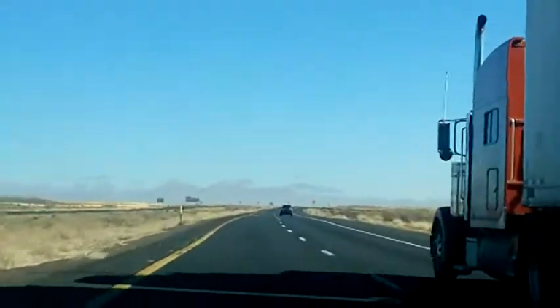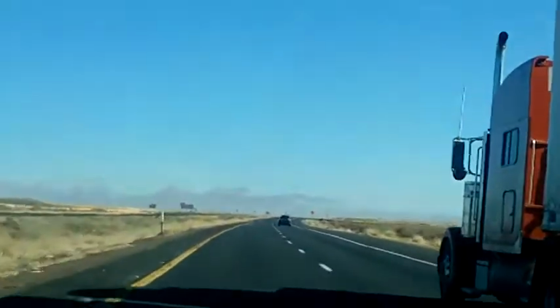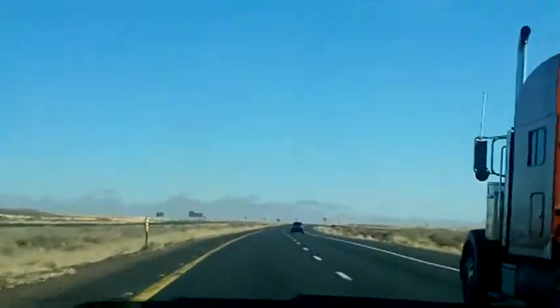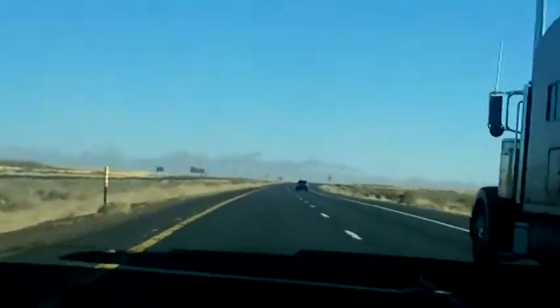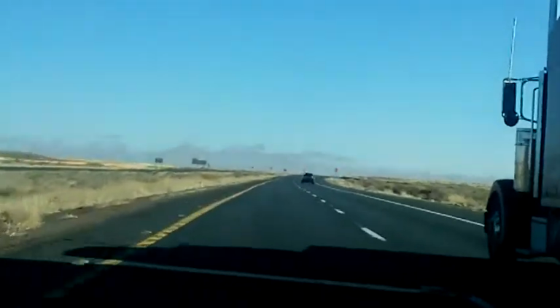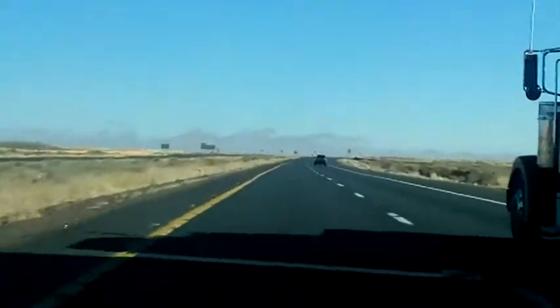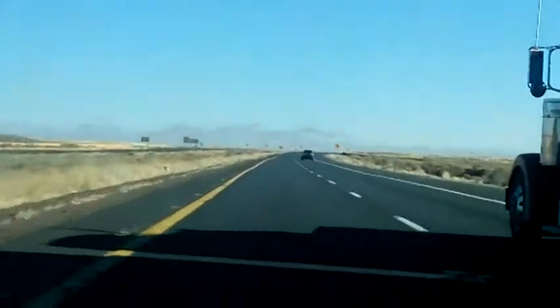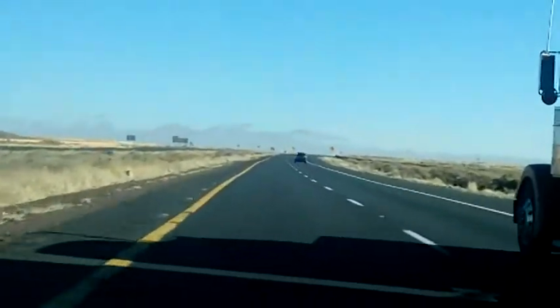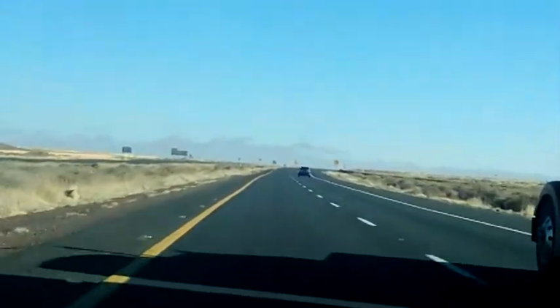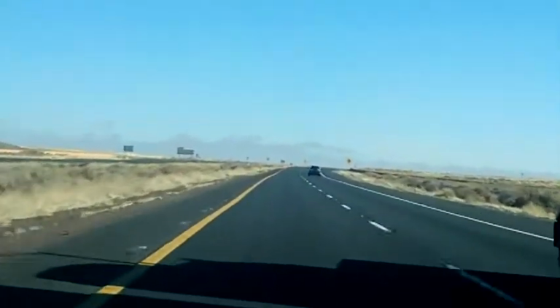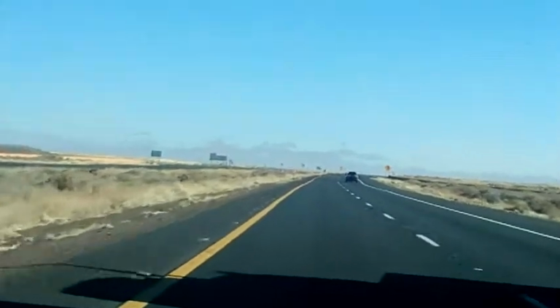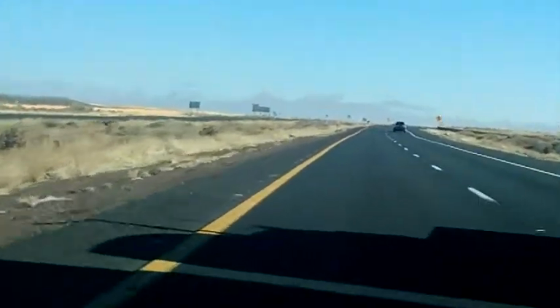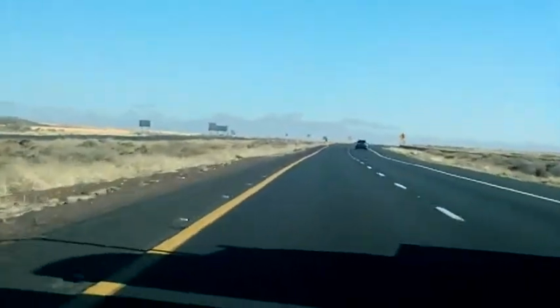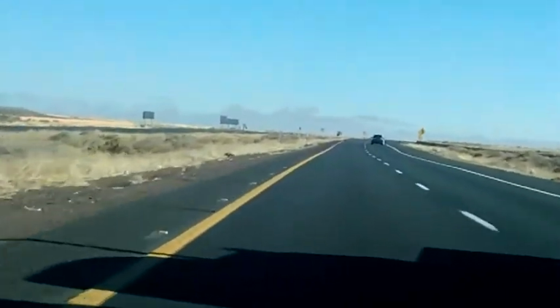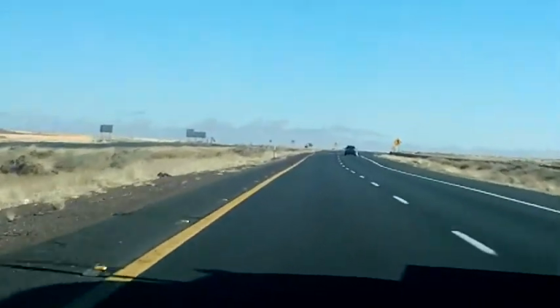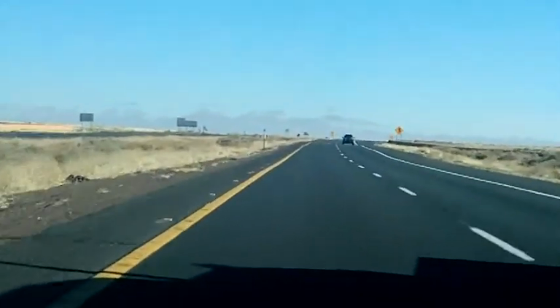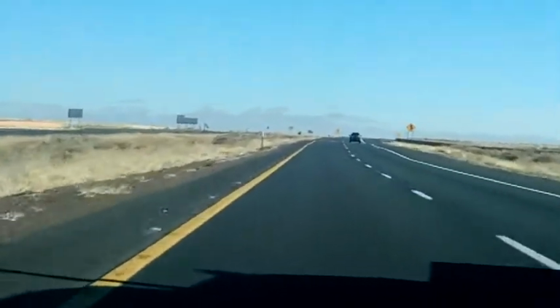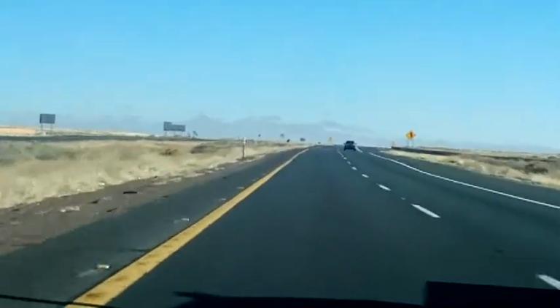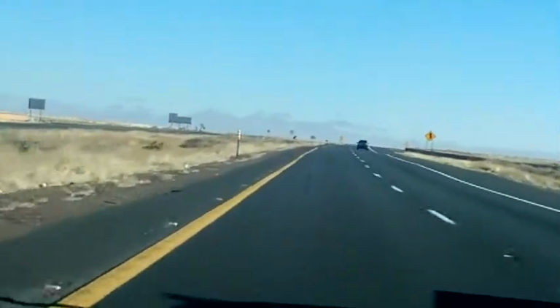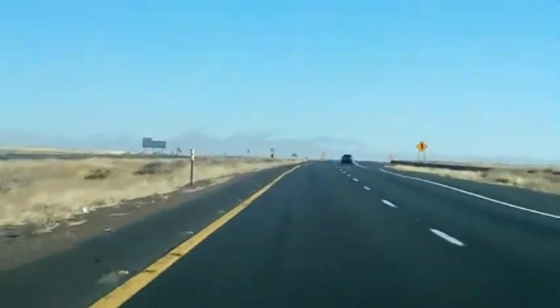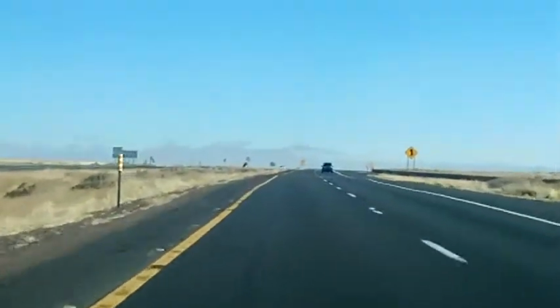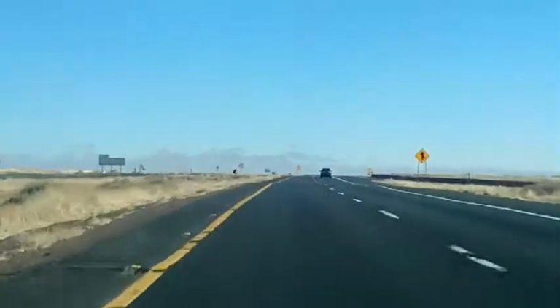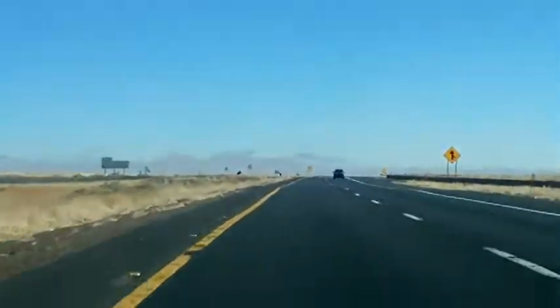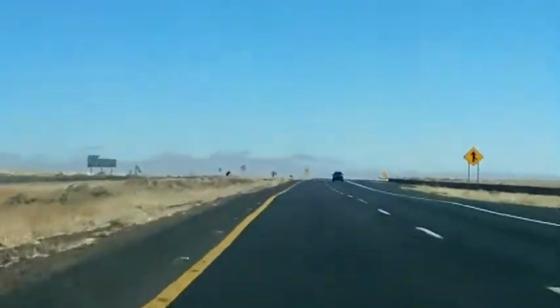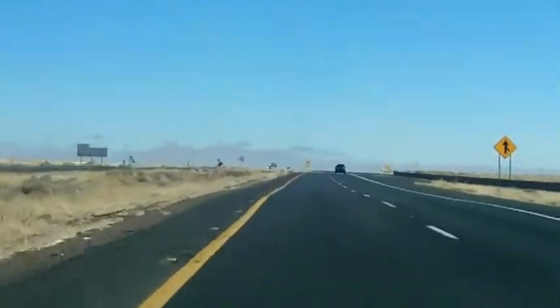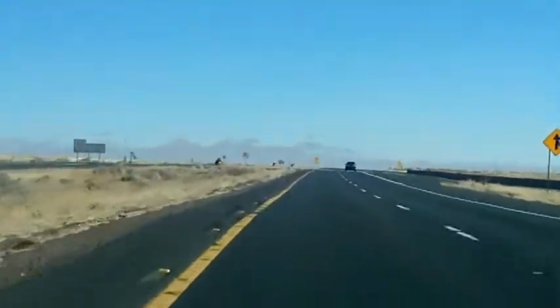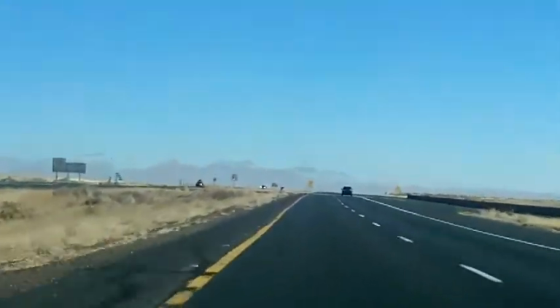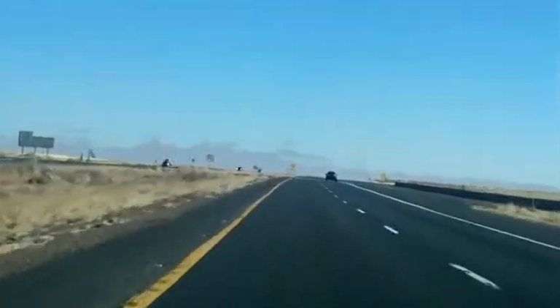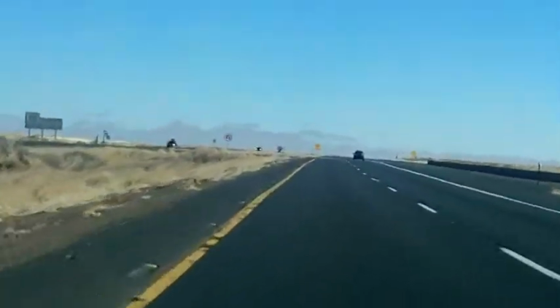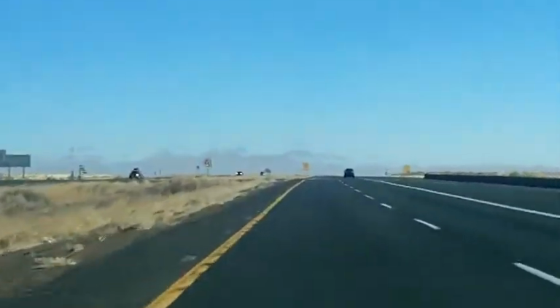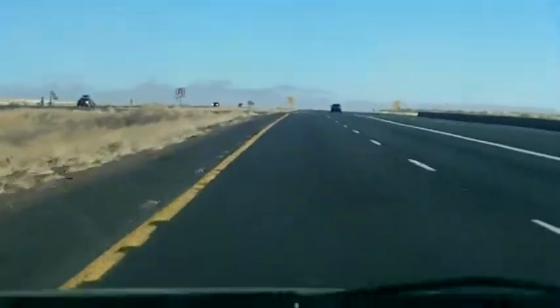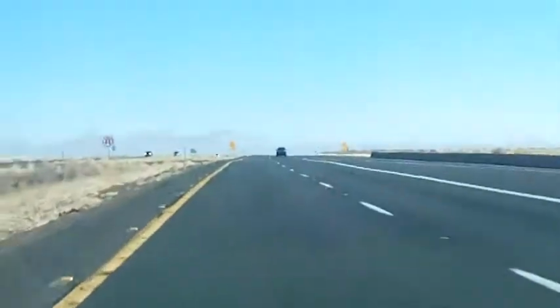Please do not remove petrified wood, rocks, fossils, and archaeological artifacts from the park. They are protected so that you and future generations may enjoy them. The entrance fee is $10 per single vehicle and multi-park passes are also available.